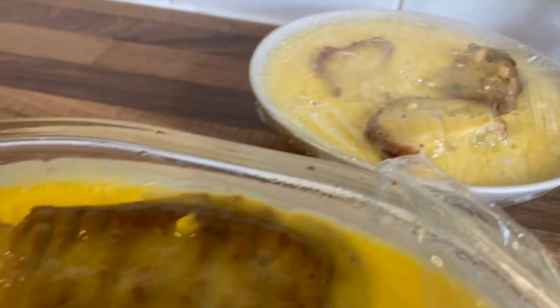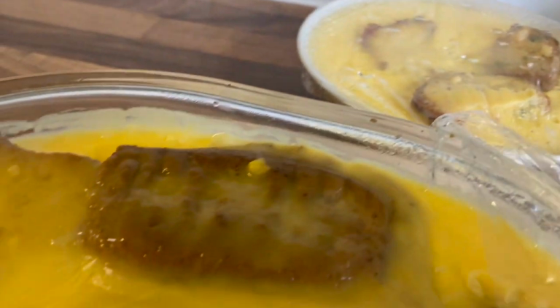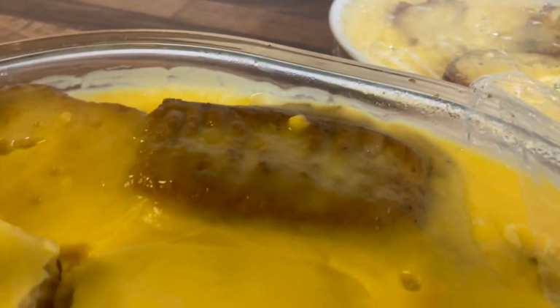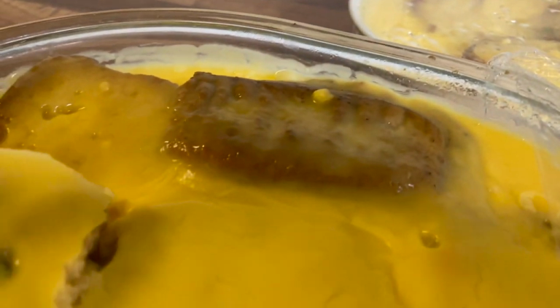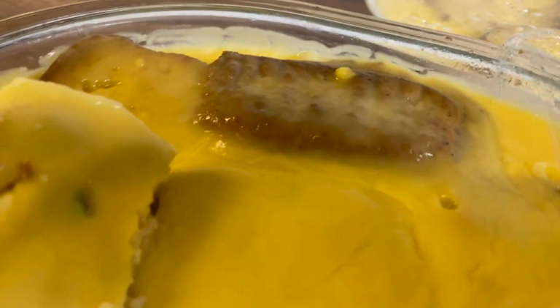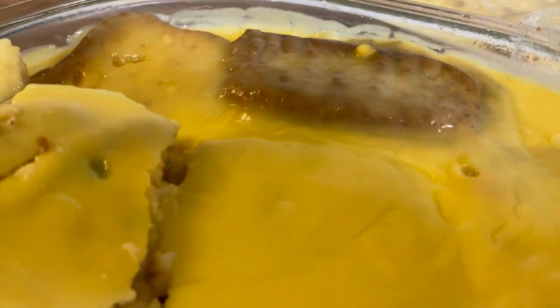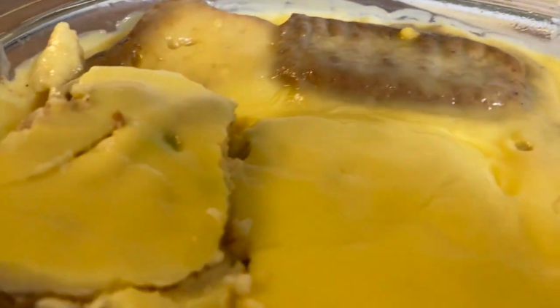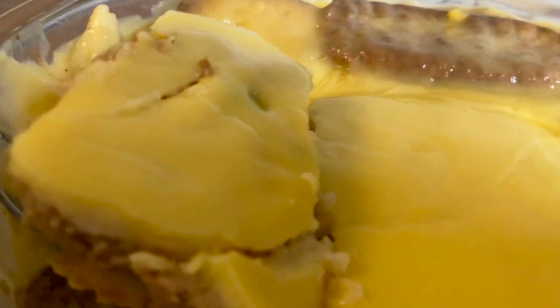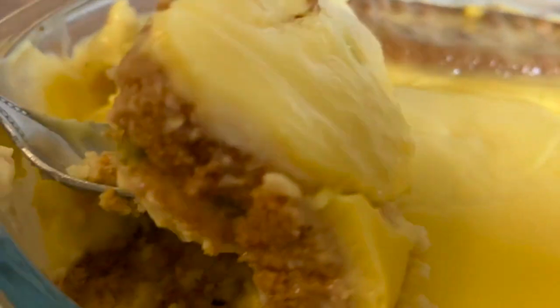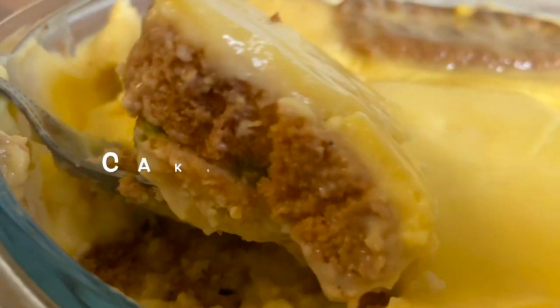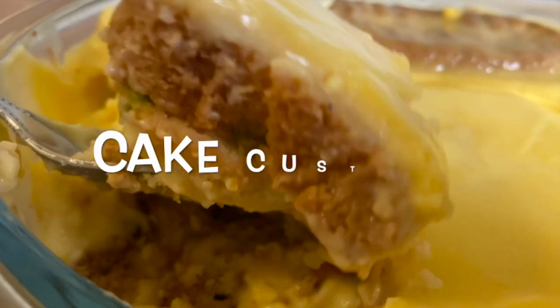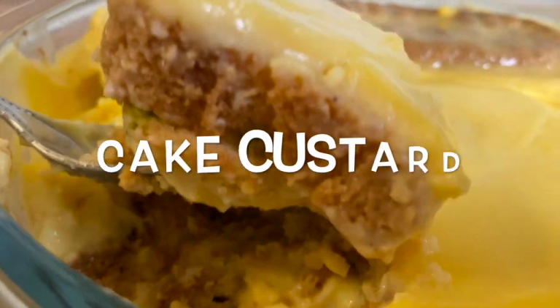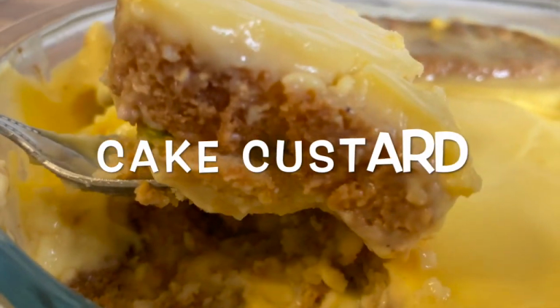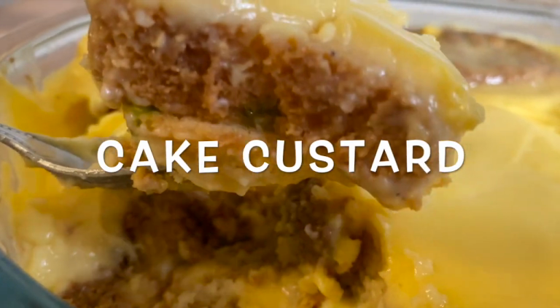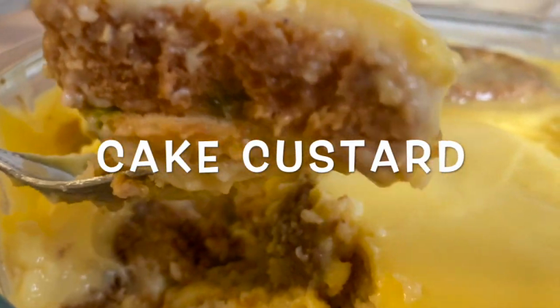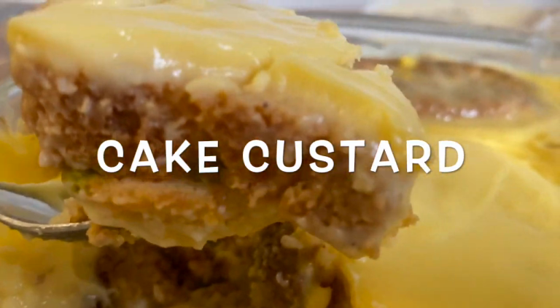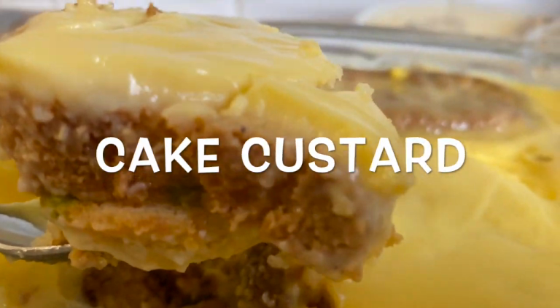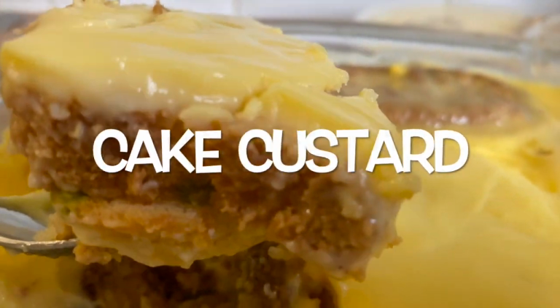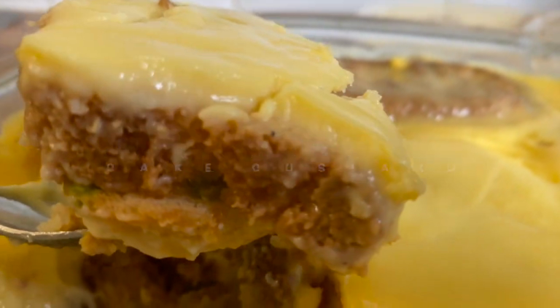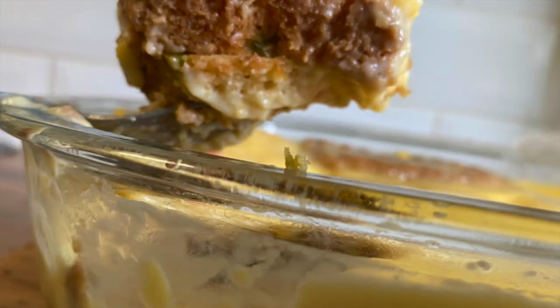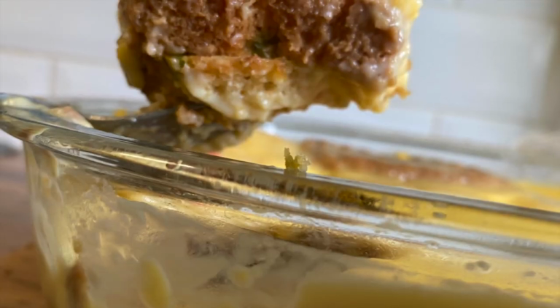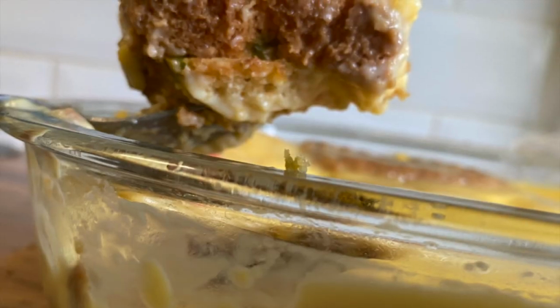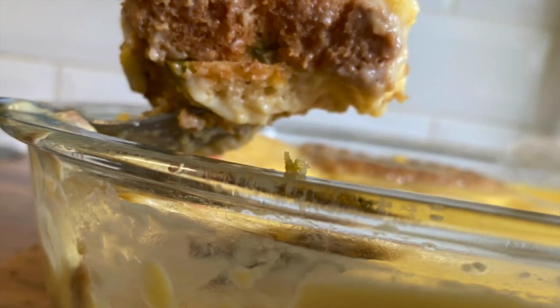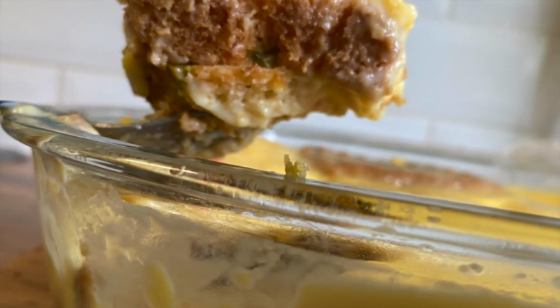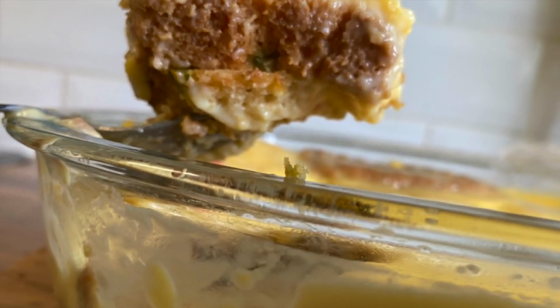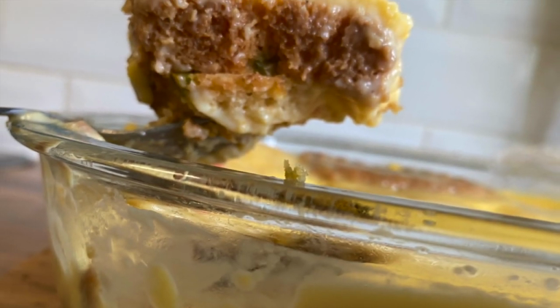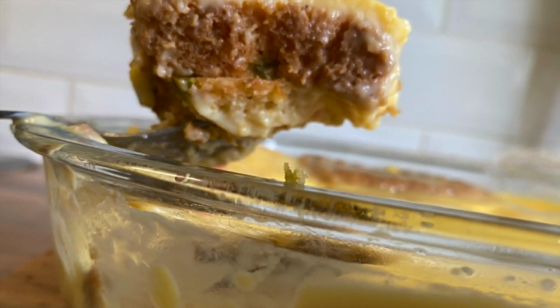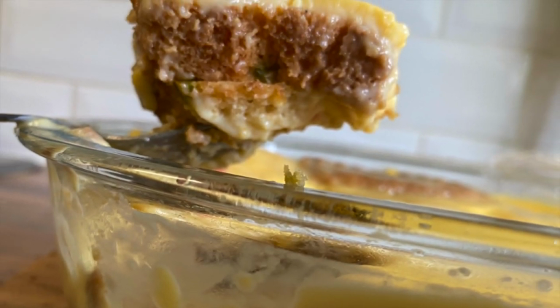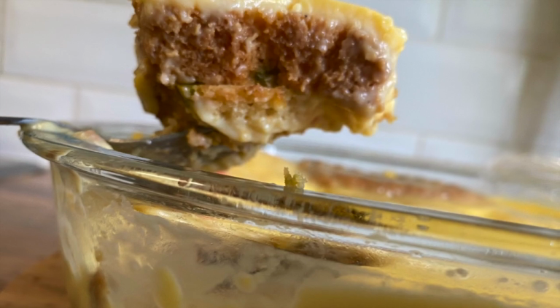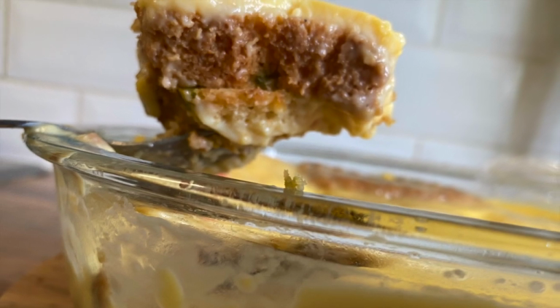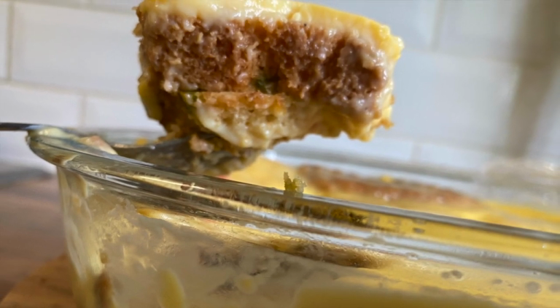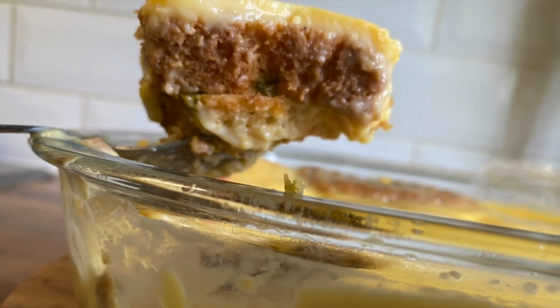Hi viewers, welcome to Taj Foods. Today we're making cake custard, Taj Food style. So without further ado, let's begin.